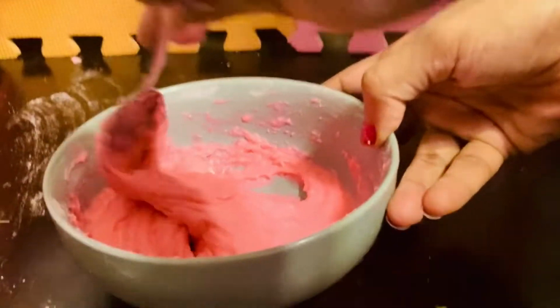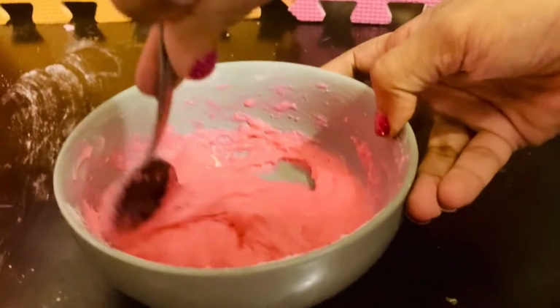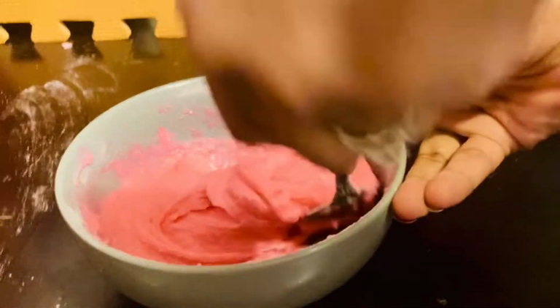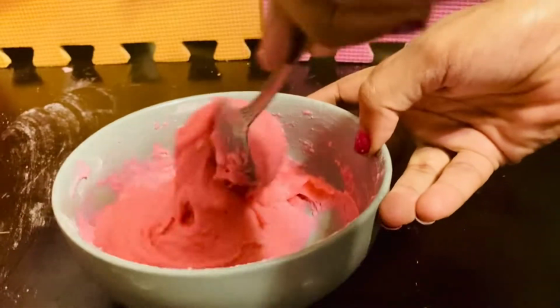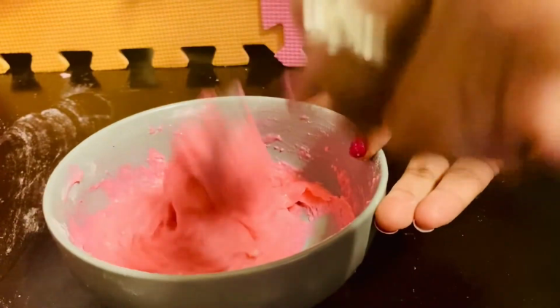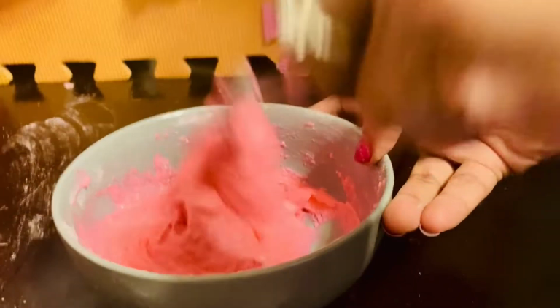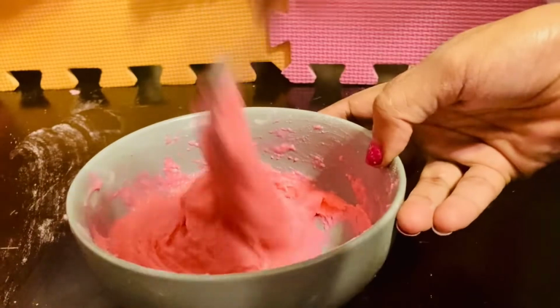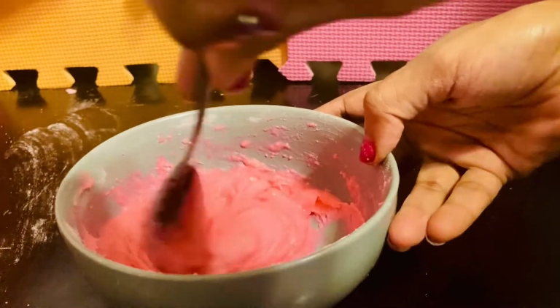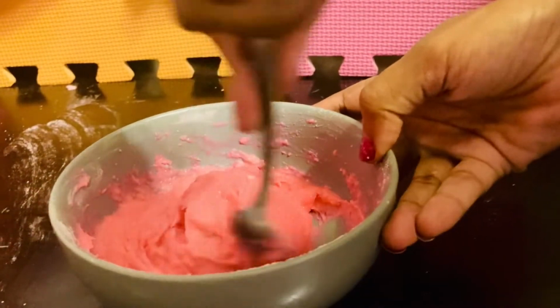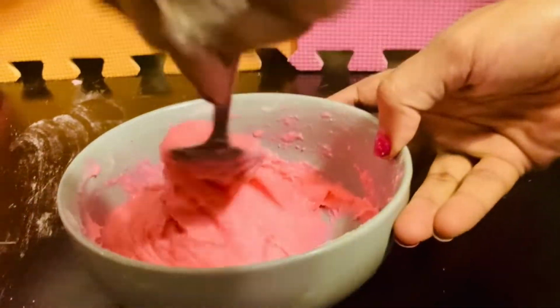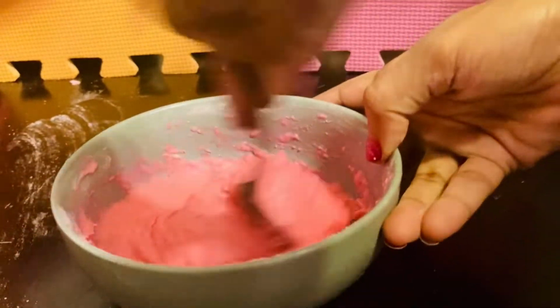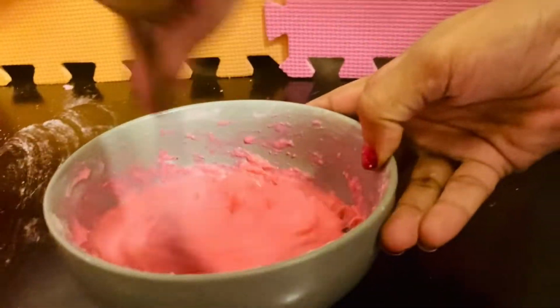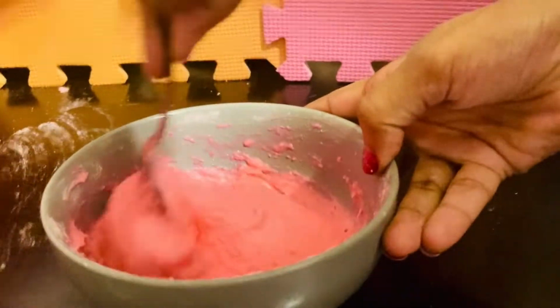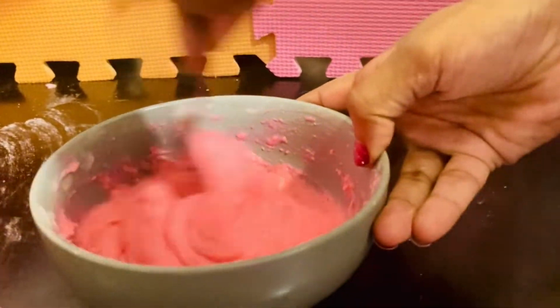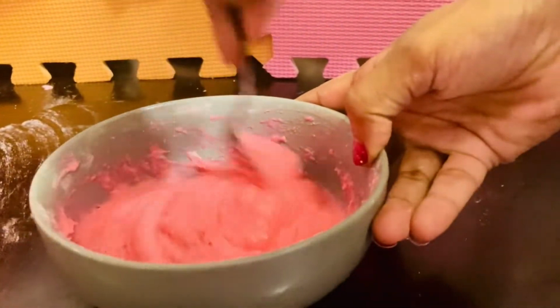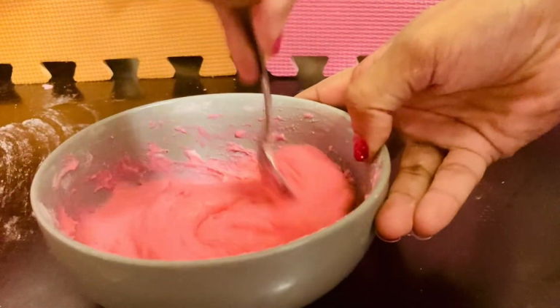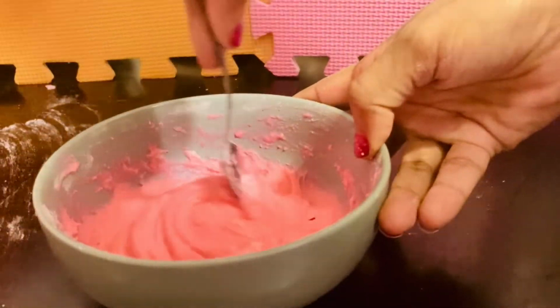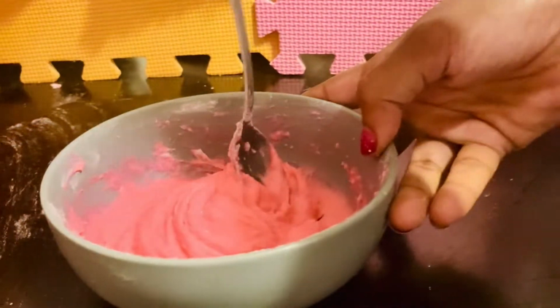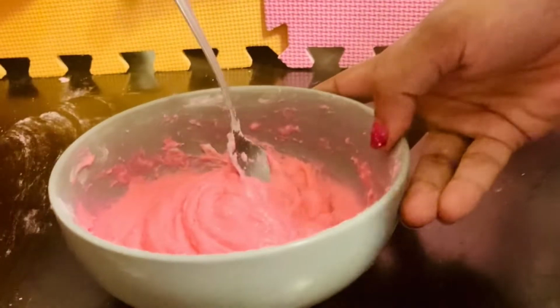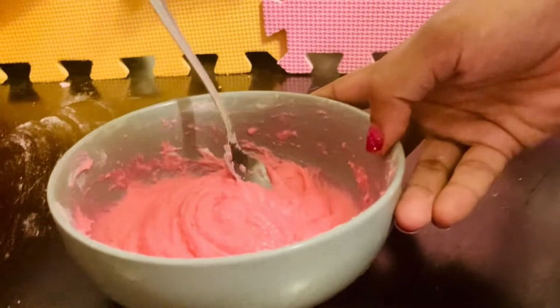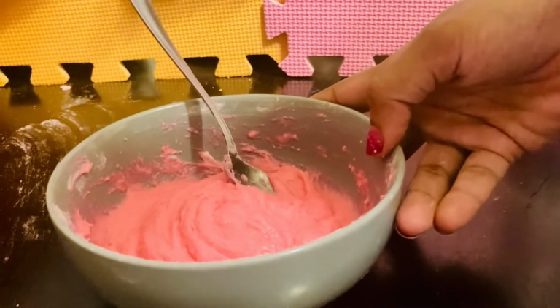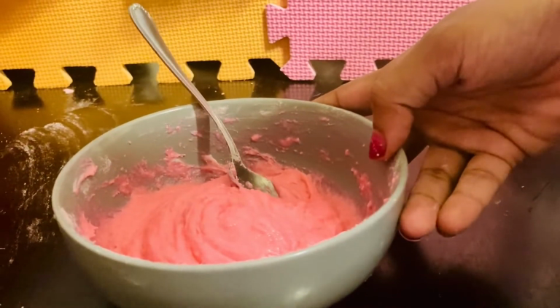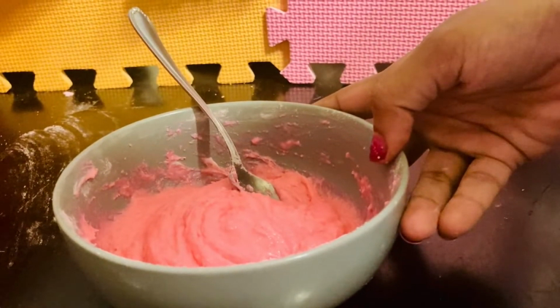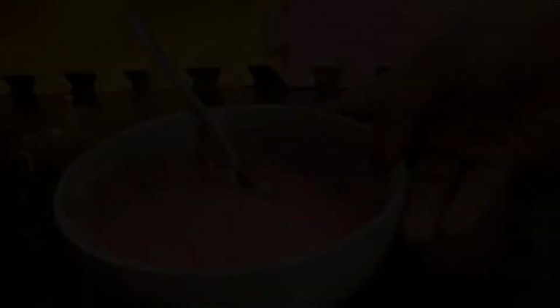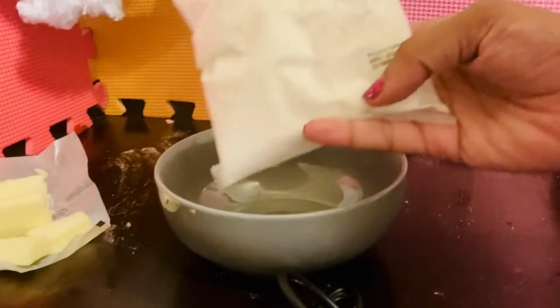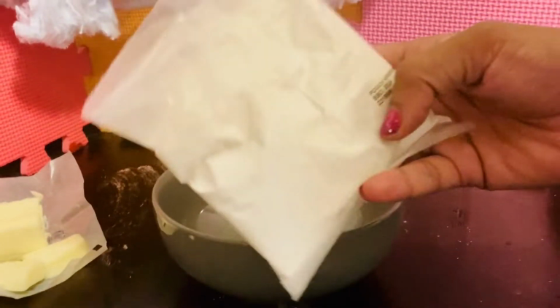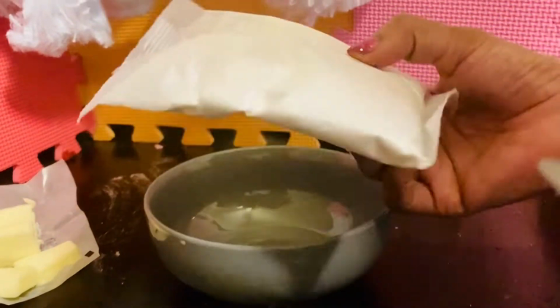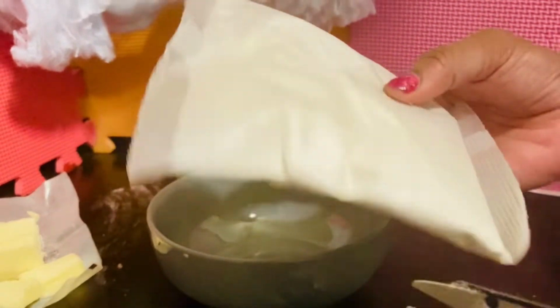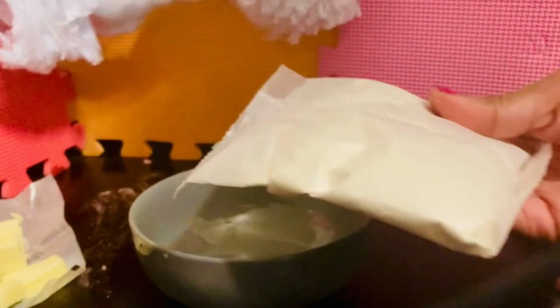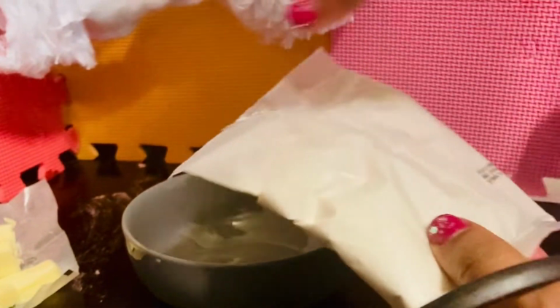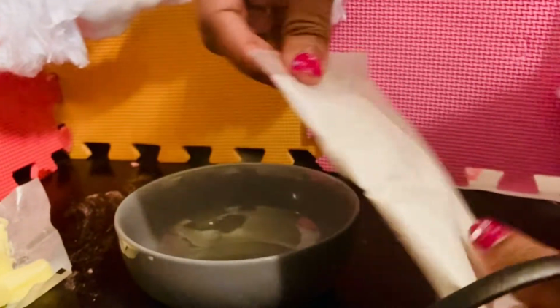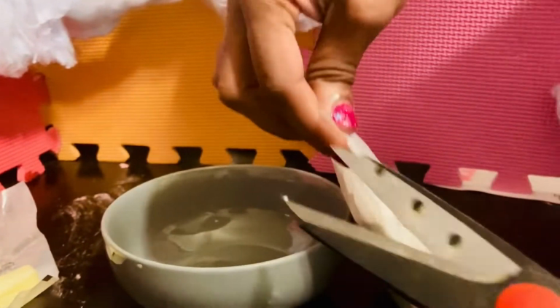Next, shall we do green or orange? Green! Alright, coming up next we're going to mix our green color, friends. We have our funky green color.